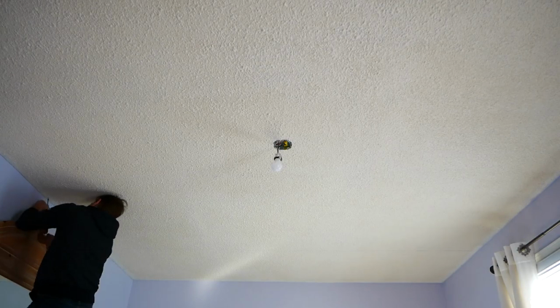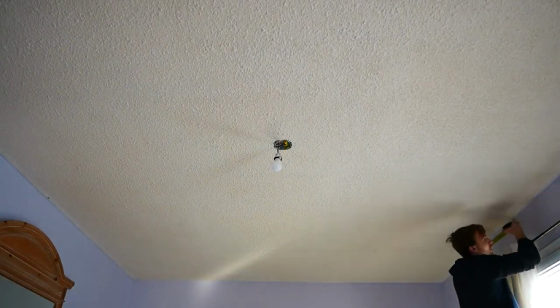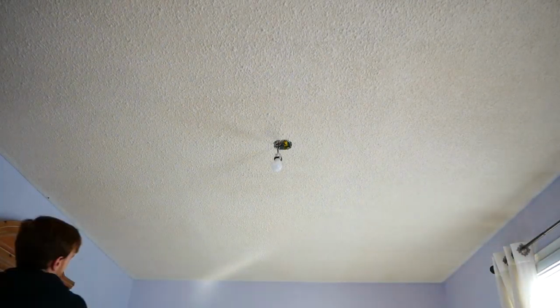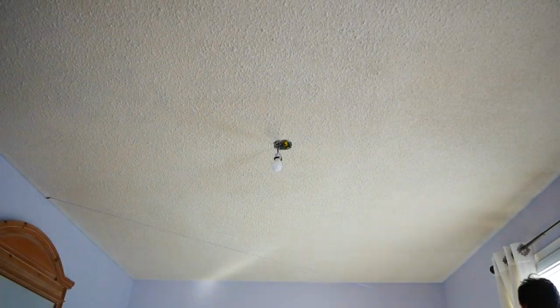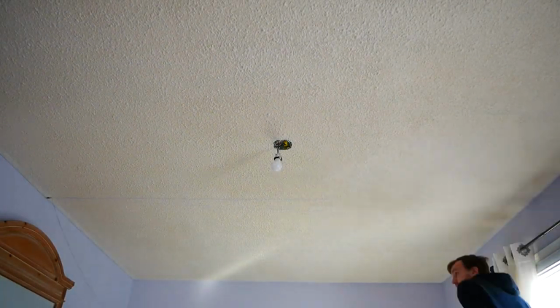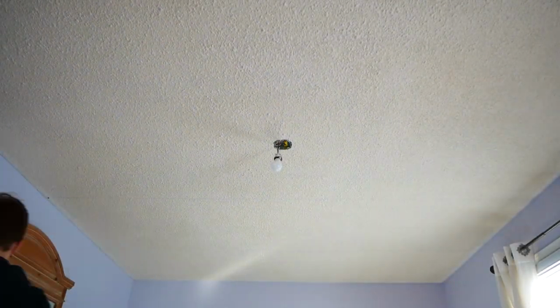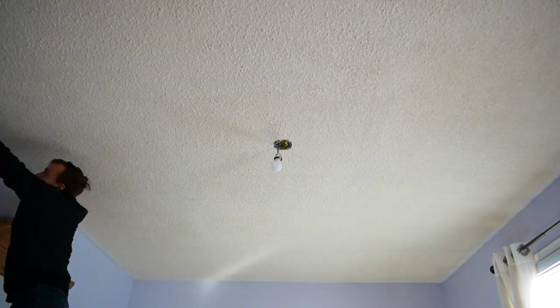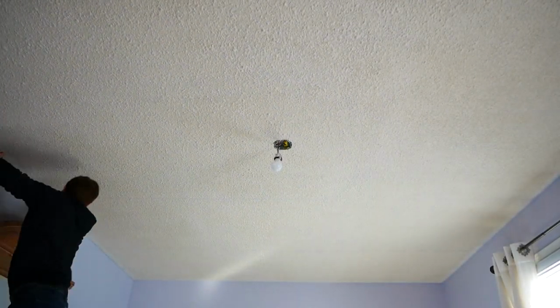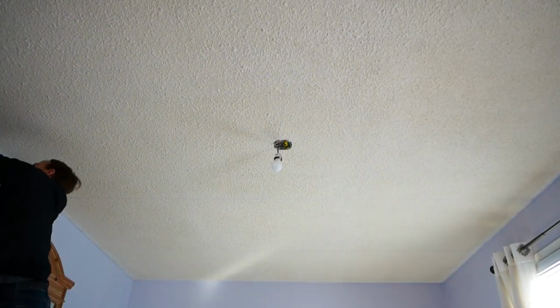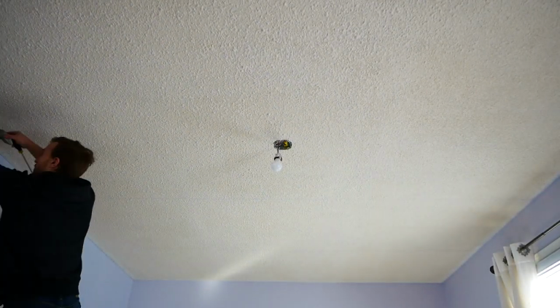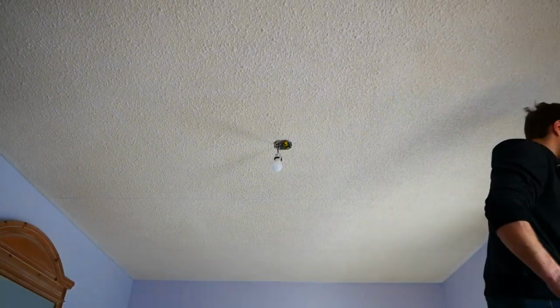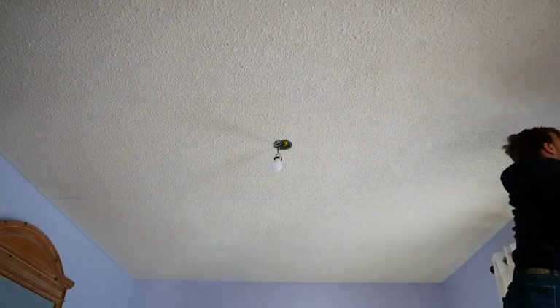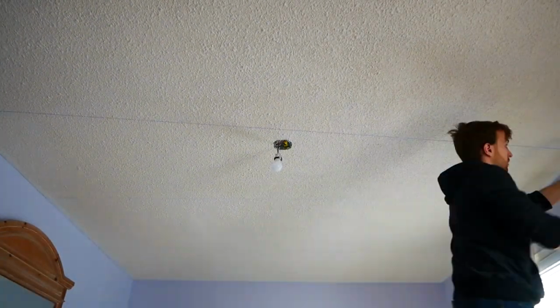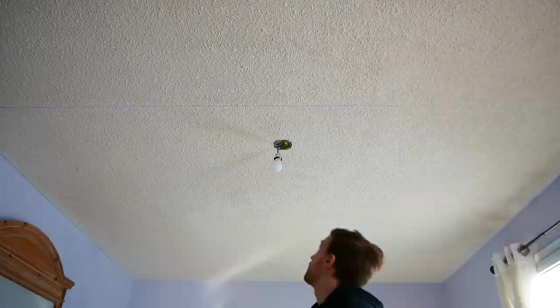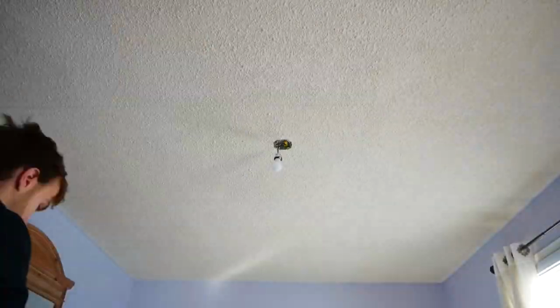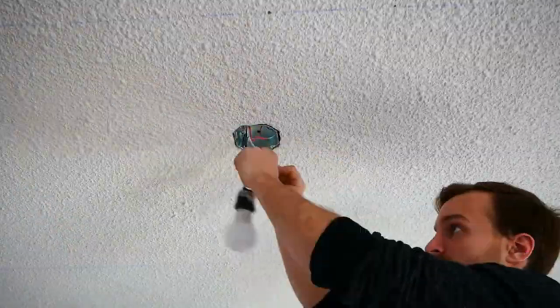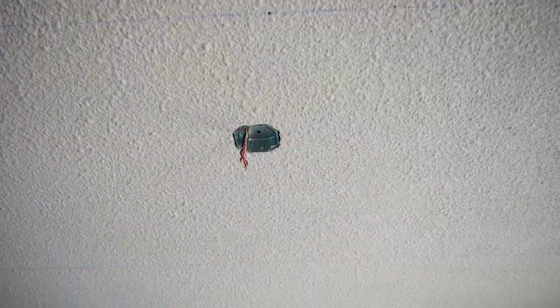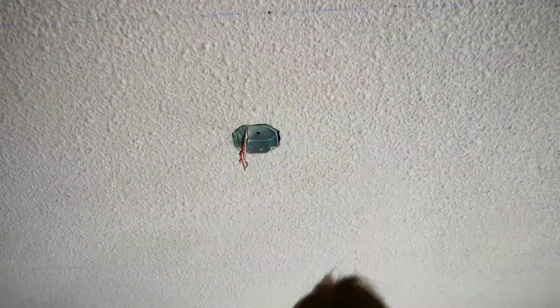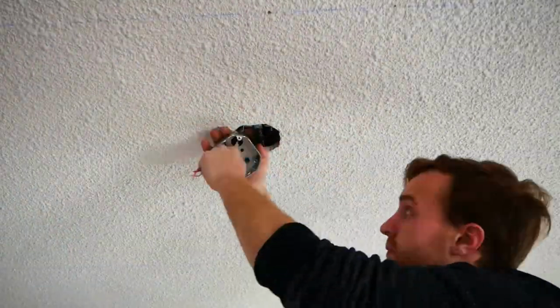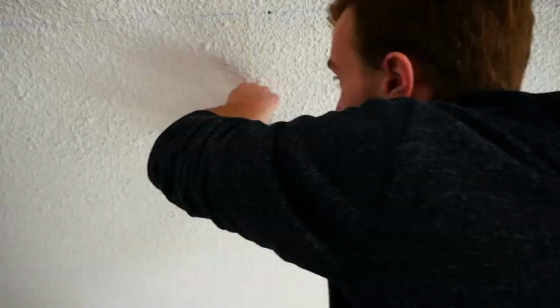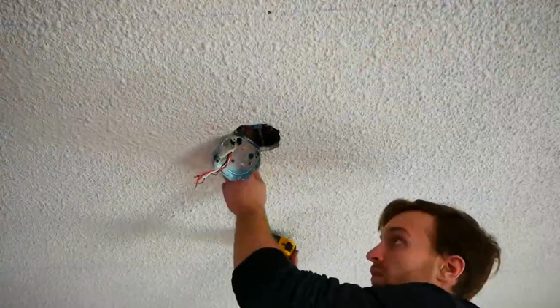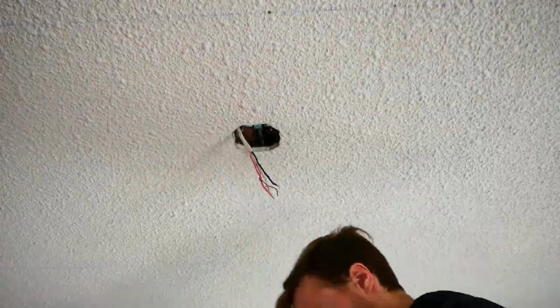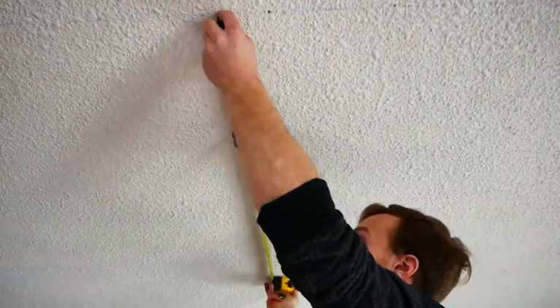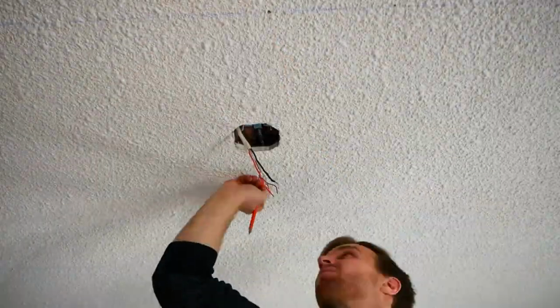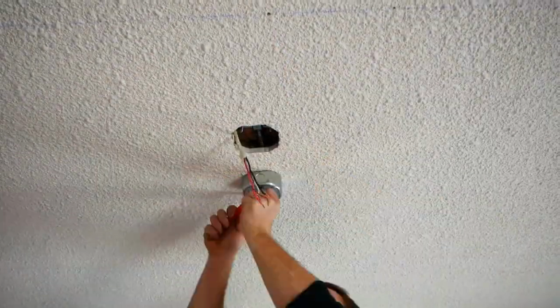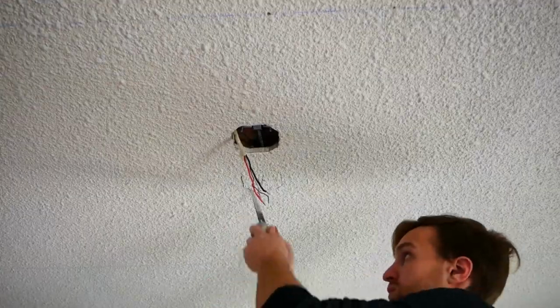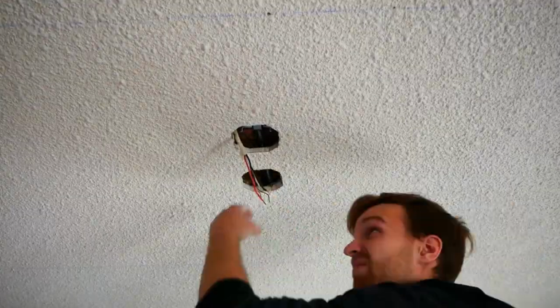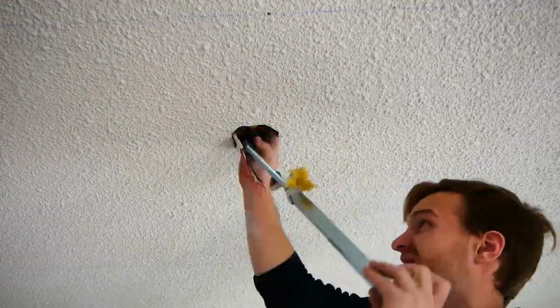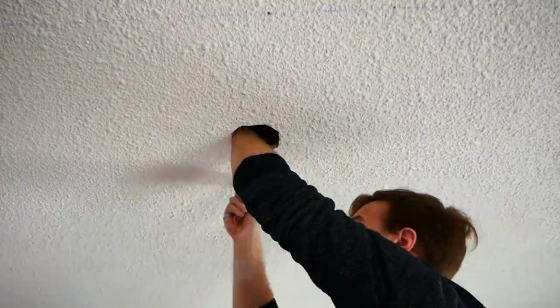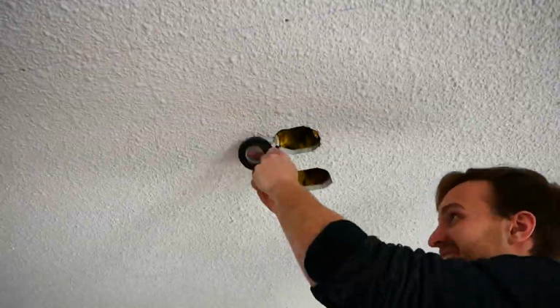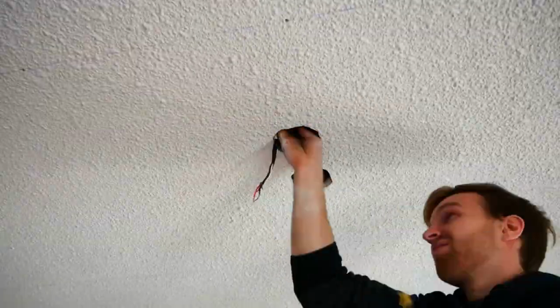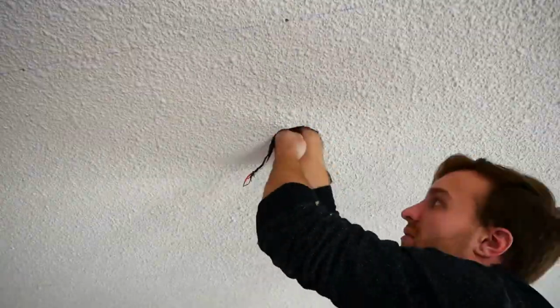Because this room had the same gorgeous popcorn ceiling as the rest of the house, it would have to go. However, I wasn't about to remove another popcorn ceiling, so instead I covered it with a faux shiplap and beams.